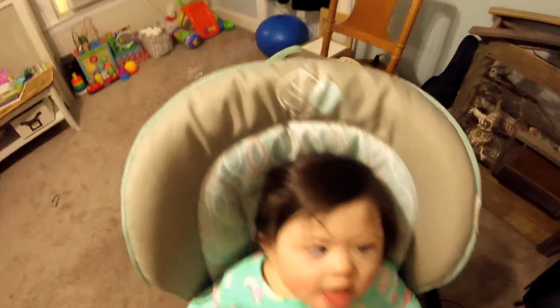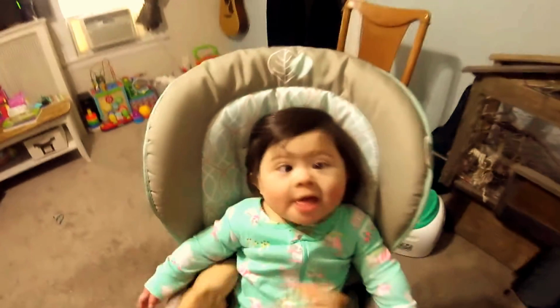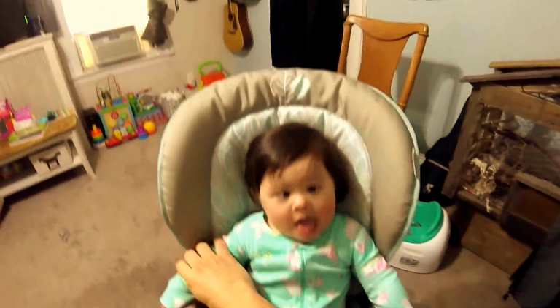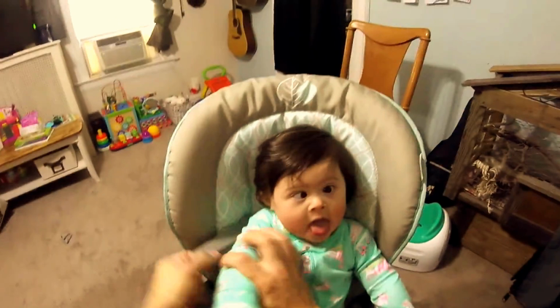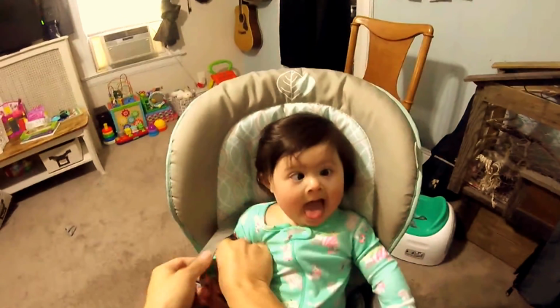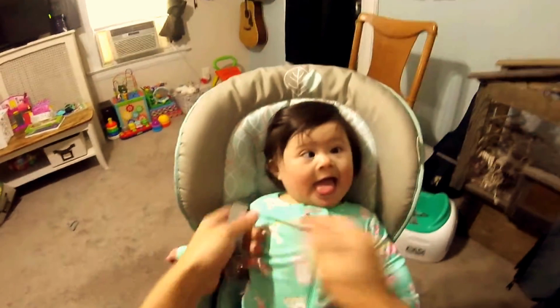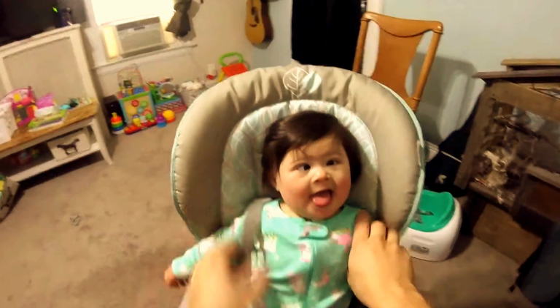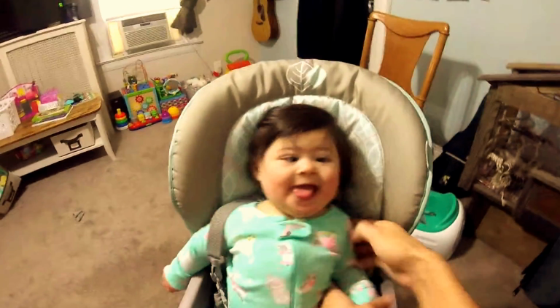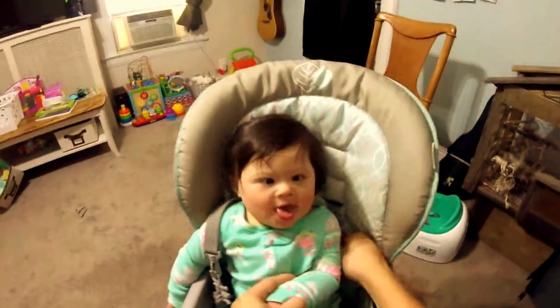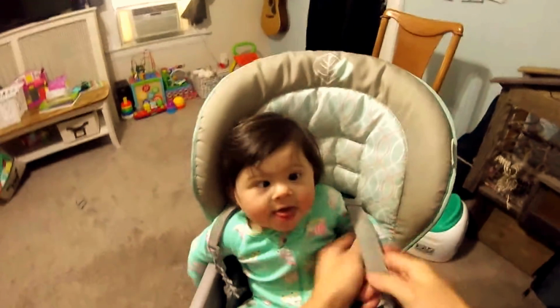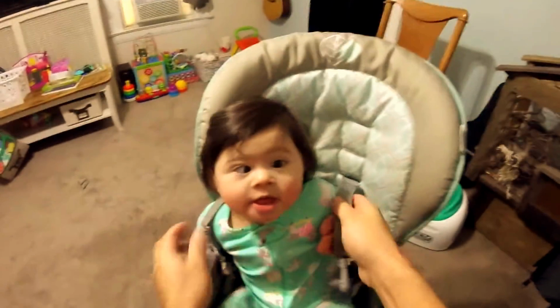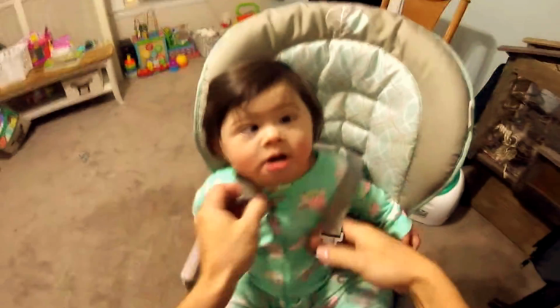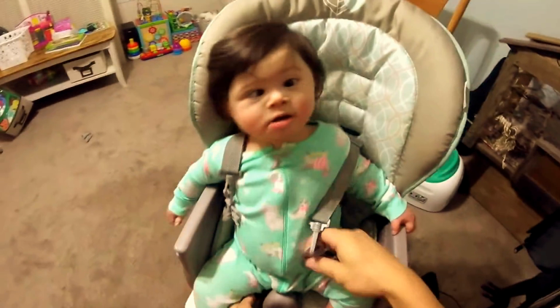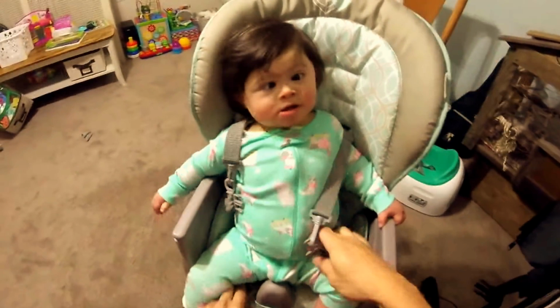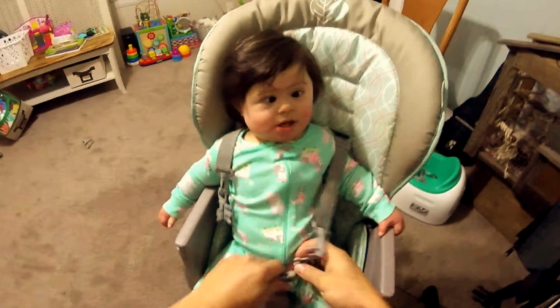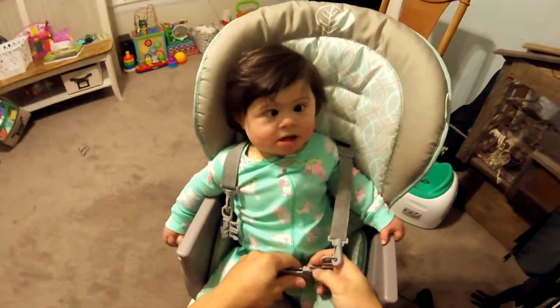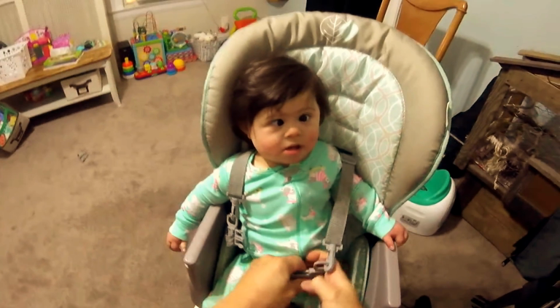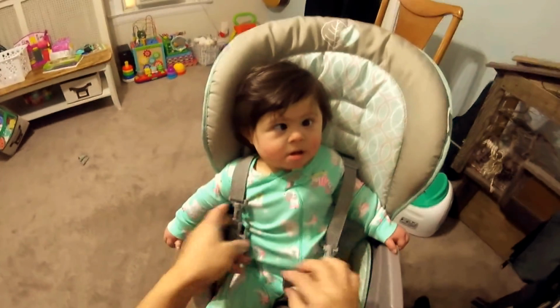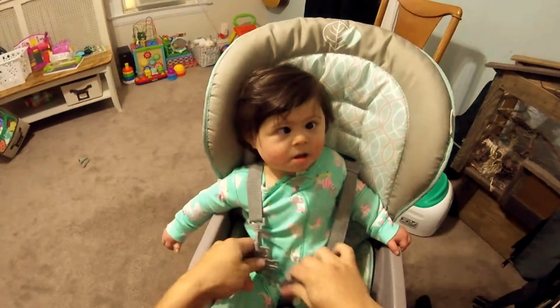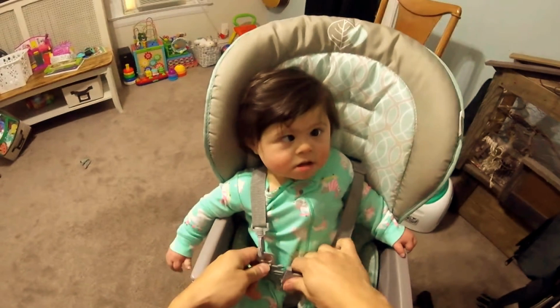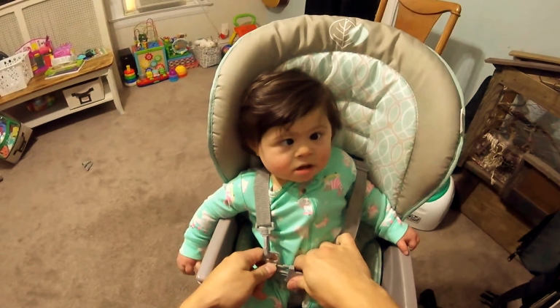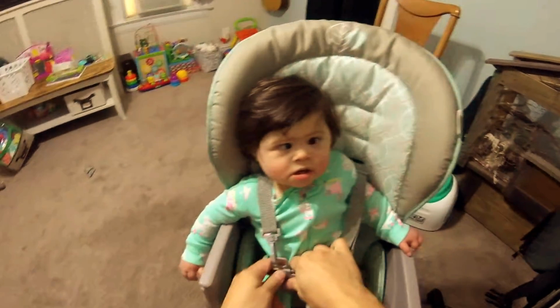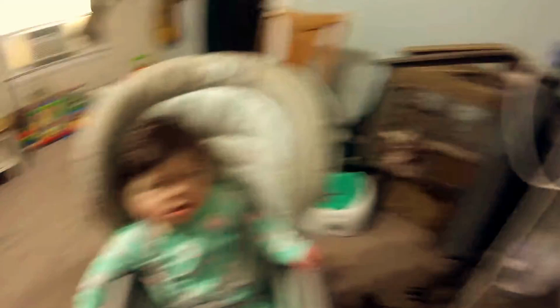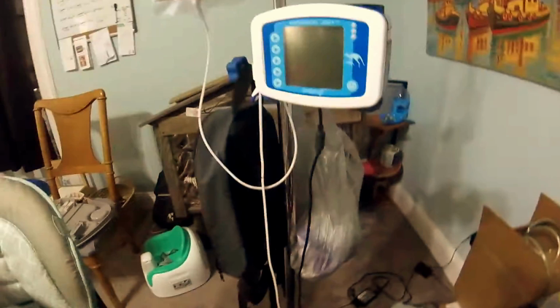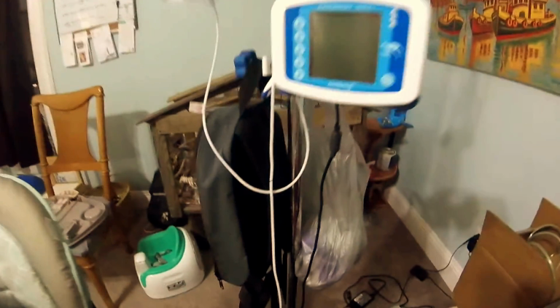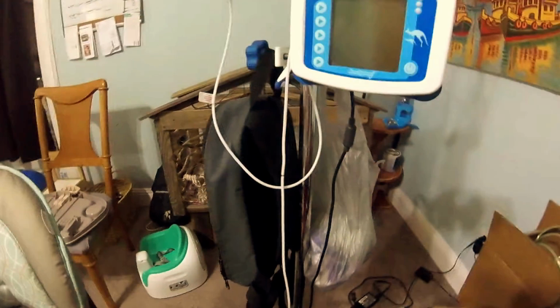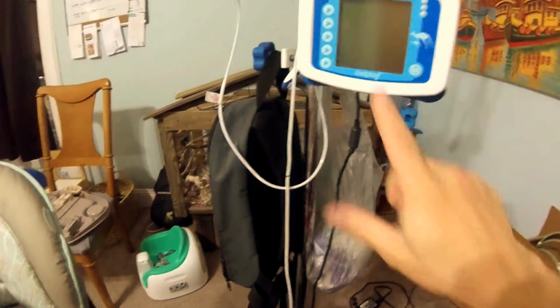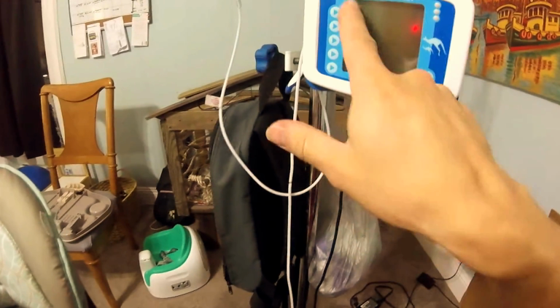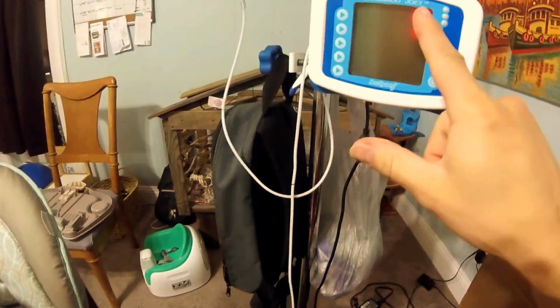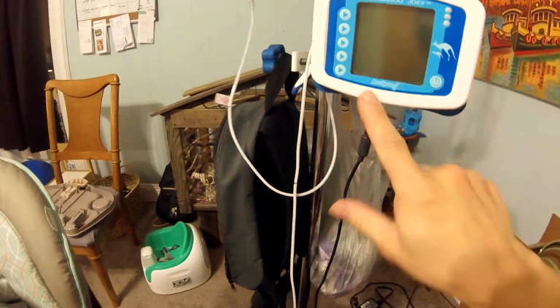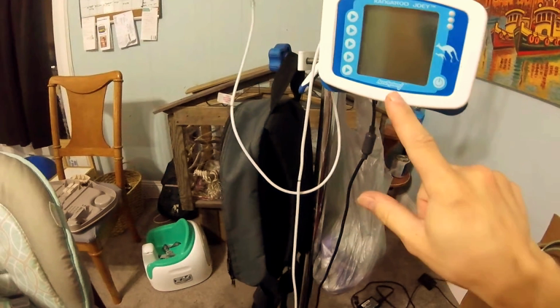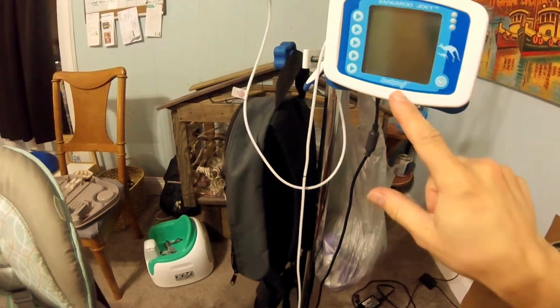So, today we're gonna be feeding an infant with a feeding pump — the Kangaroo Joey Accusystem.